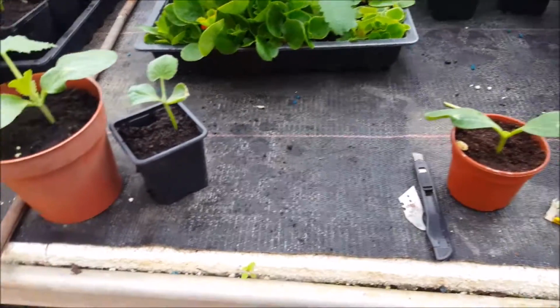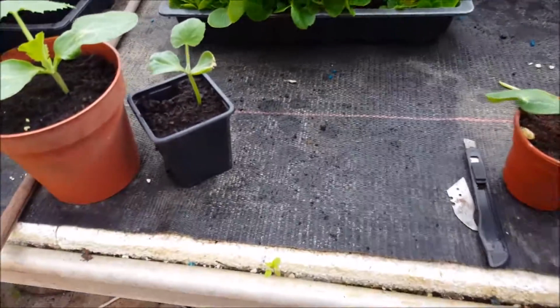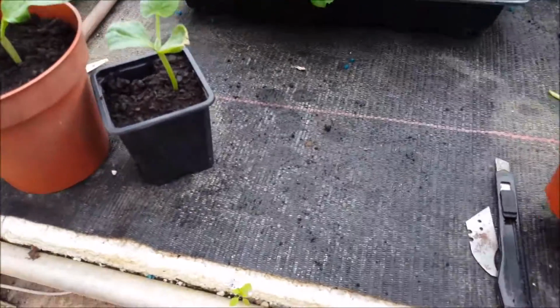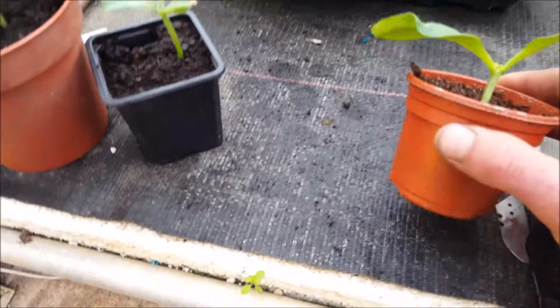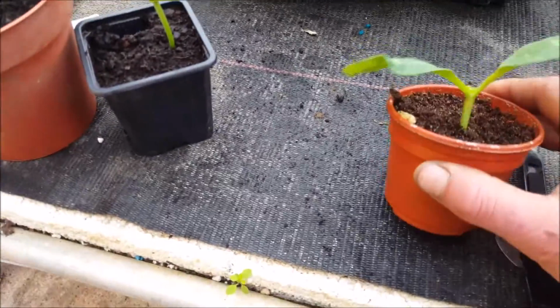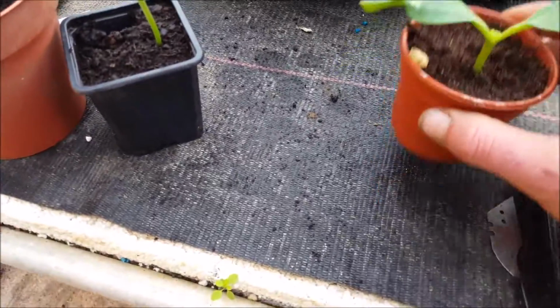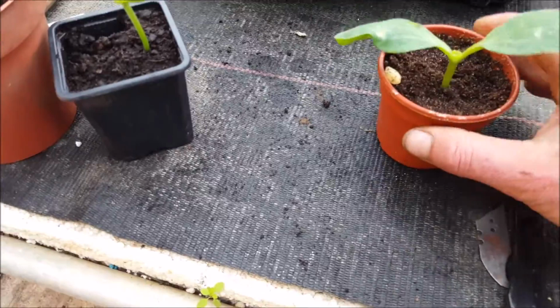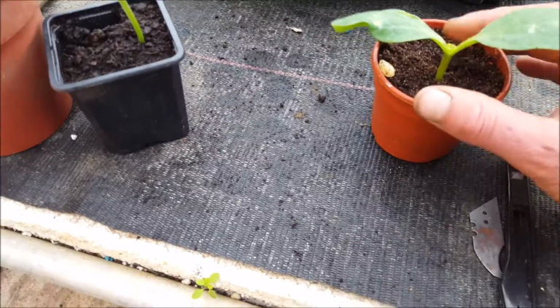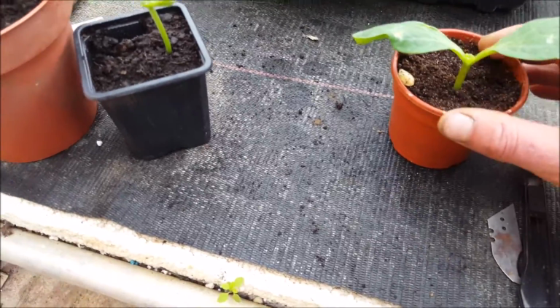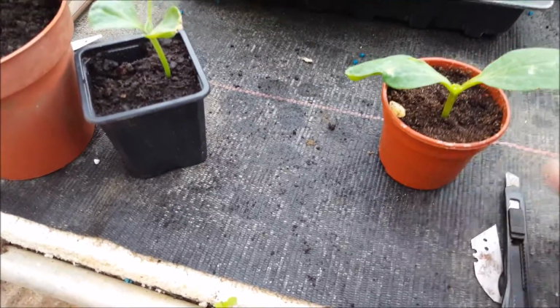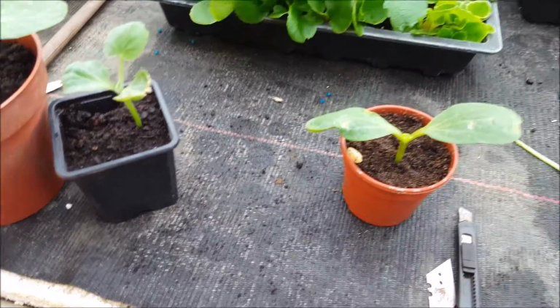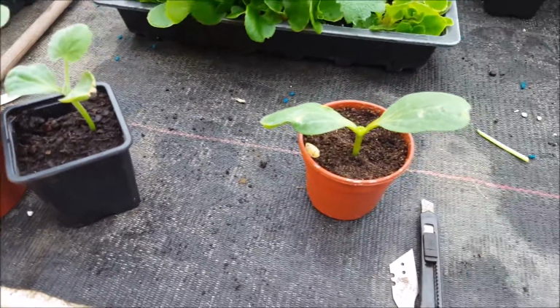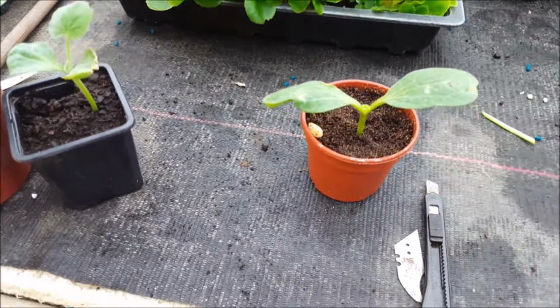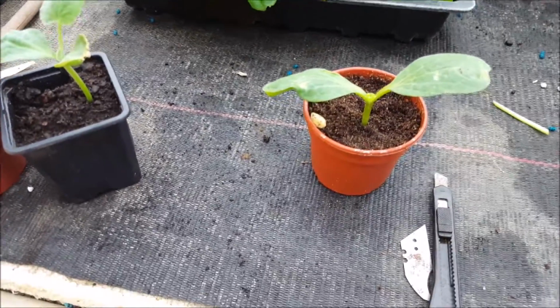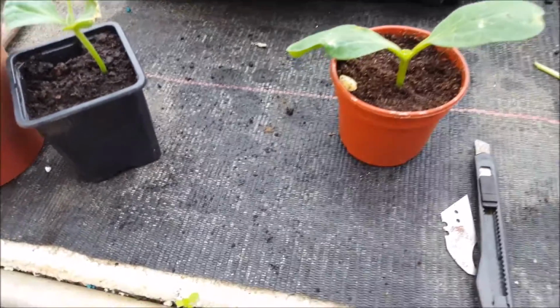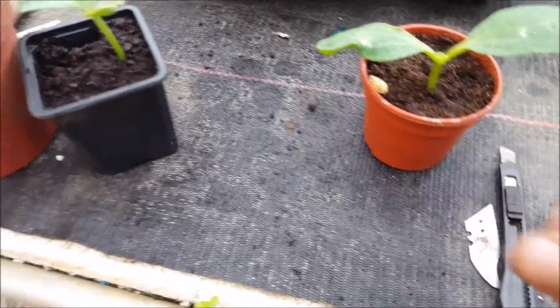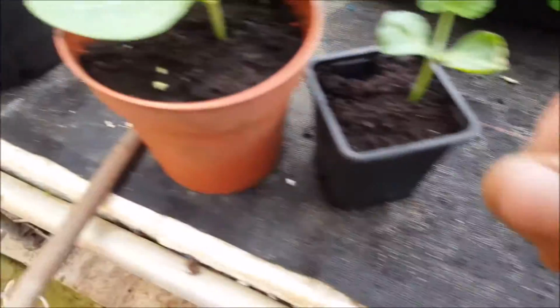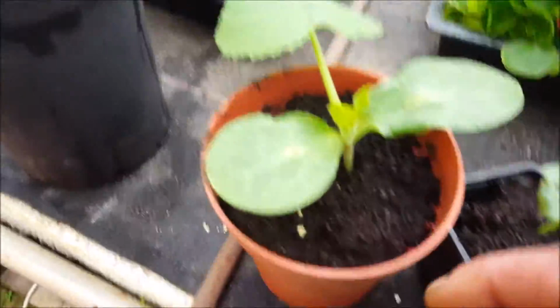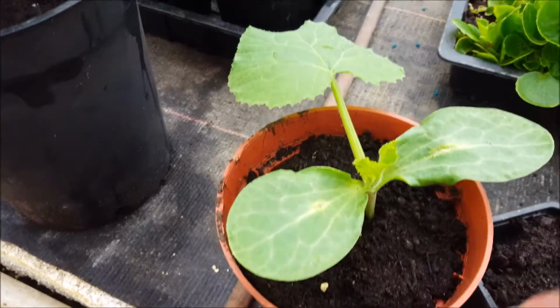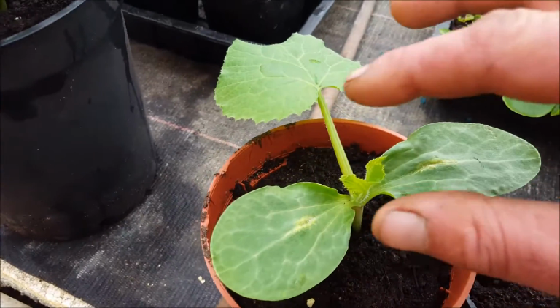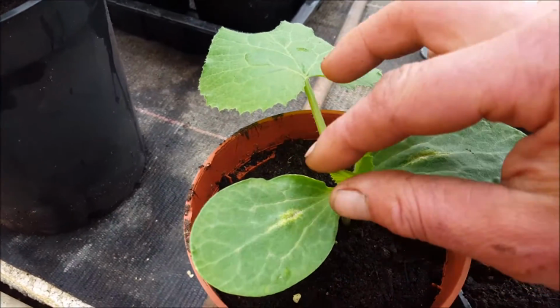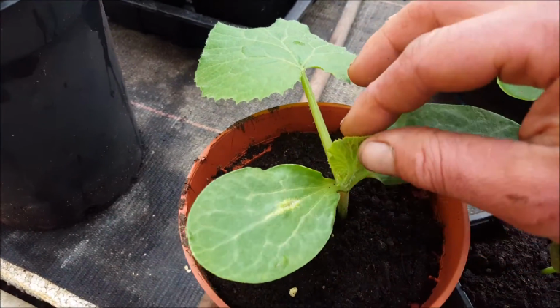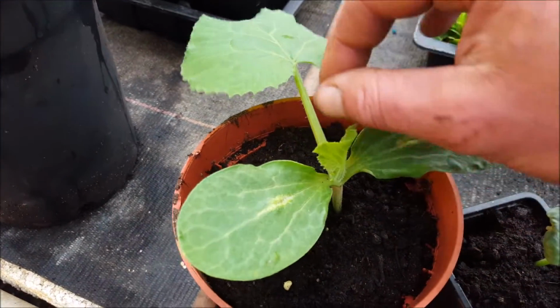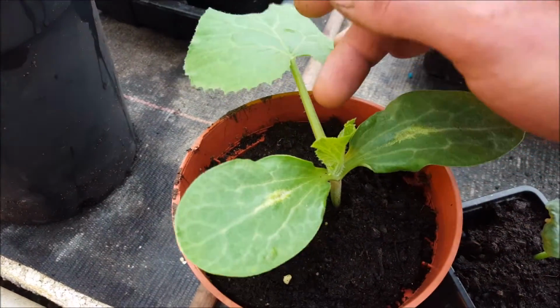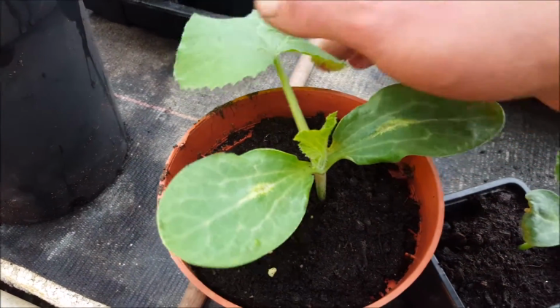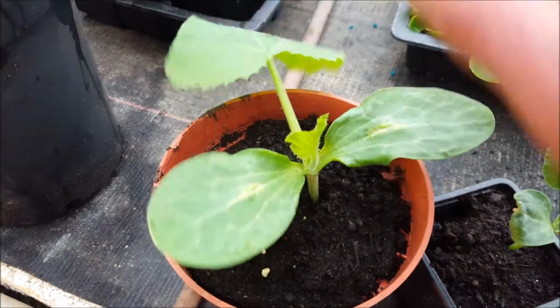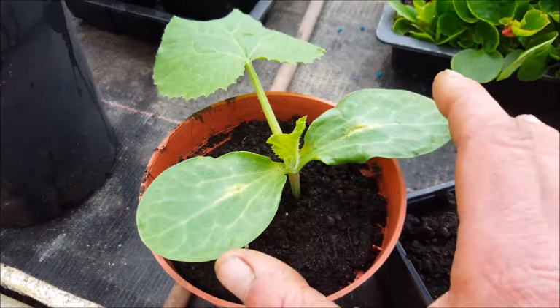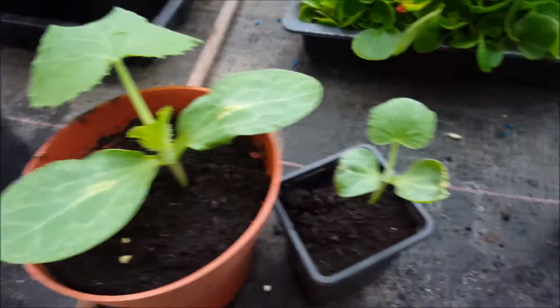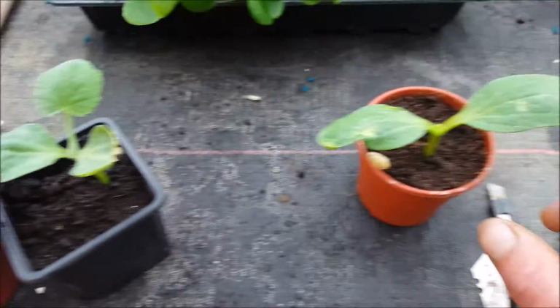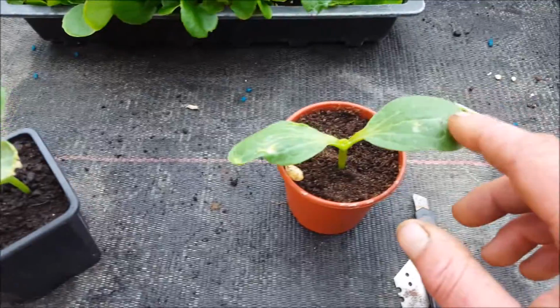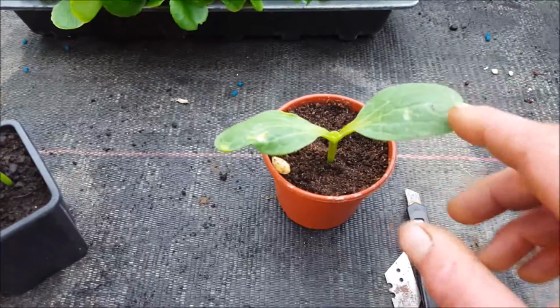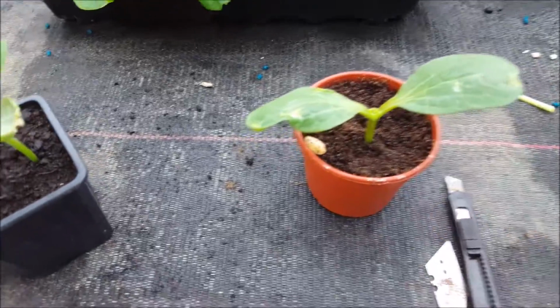So here we've got the rootstock — this is a marrow. We've basically pinched out the growing tip just to leave the seed leaves here.